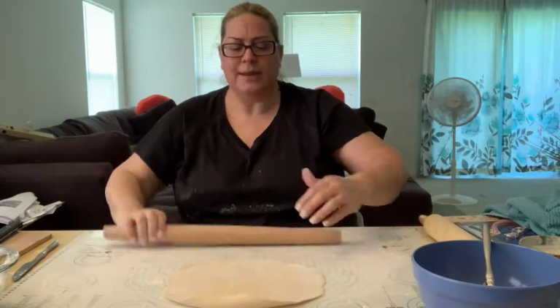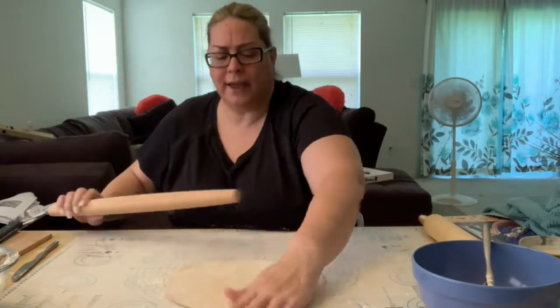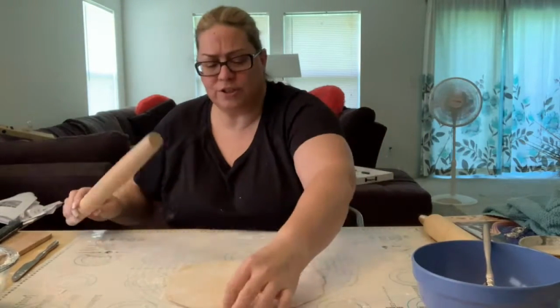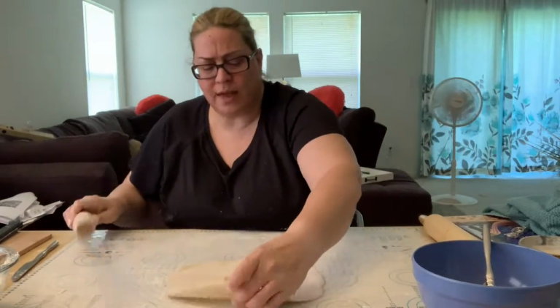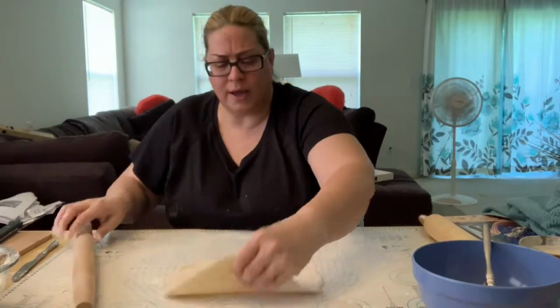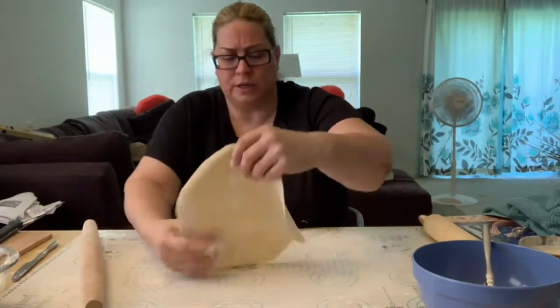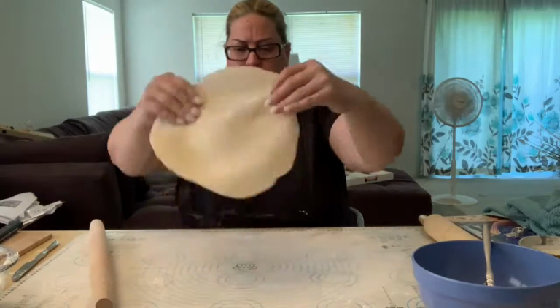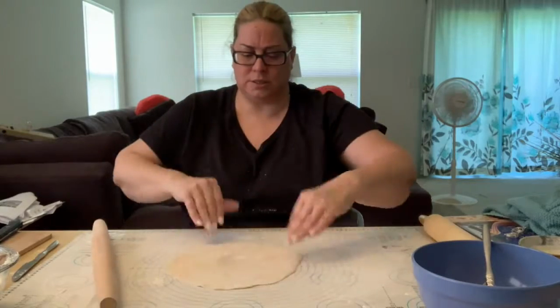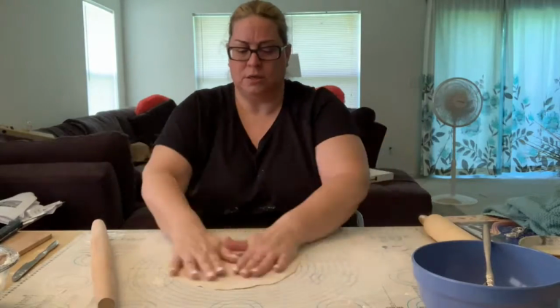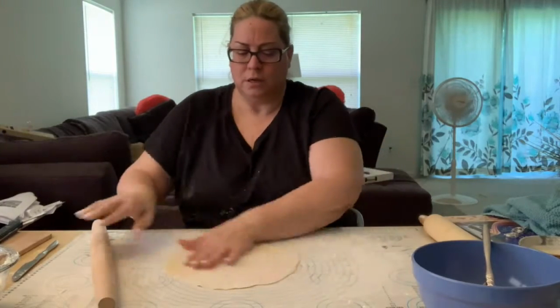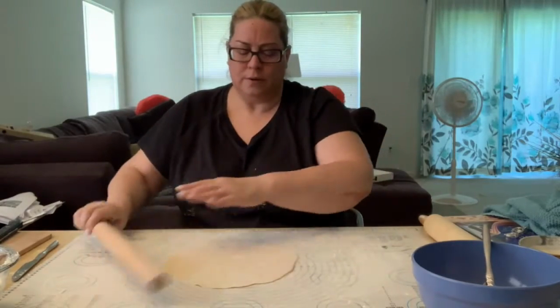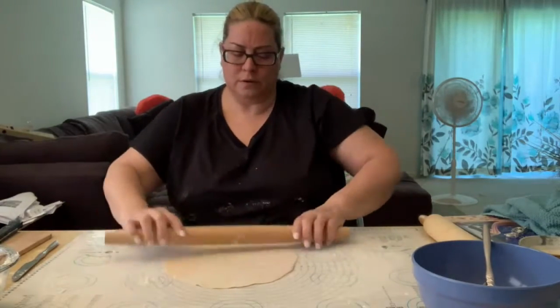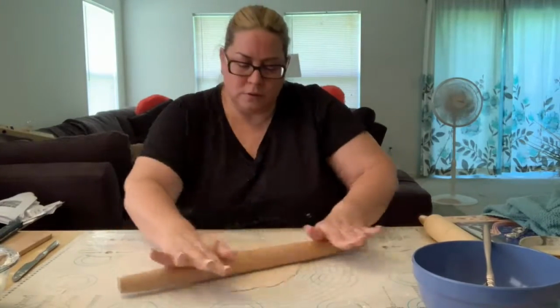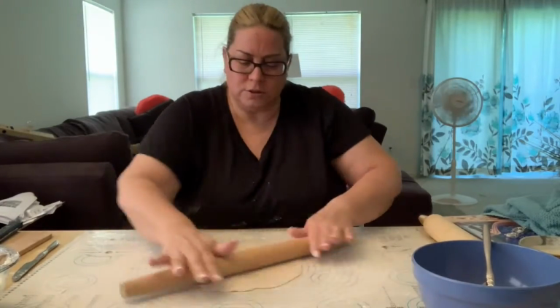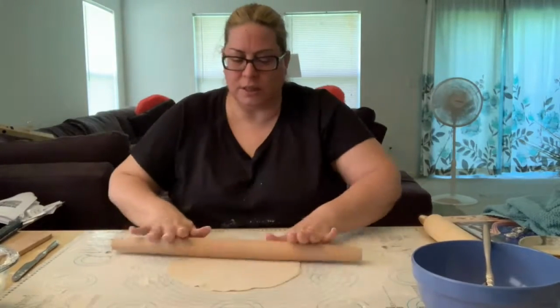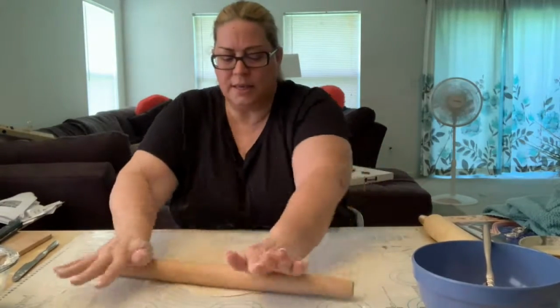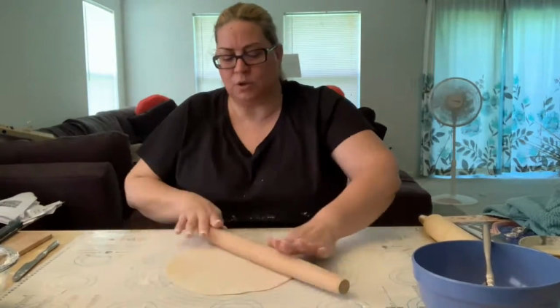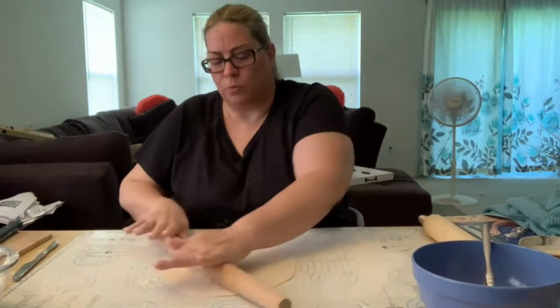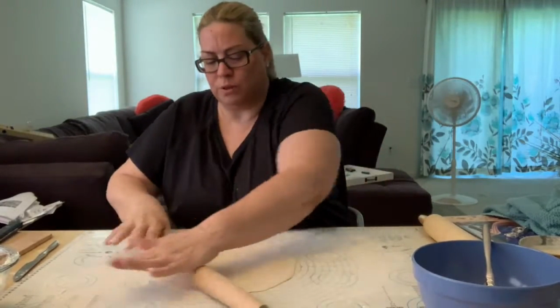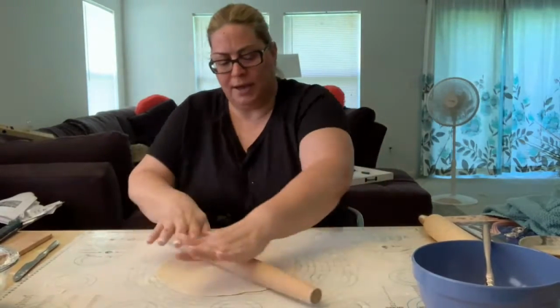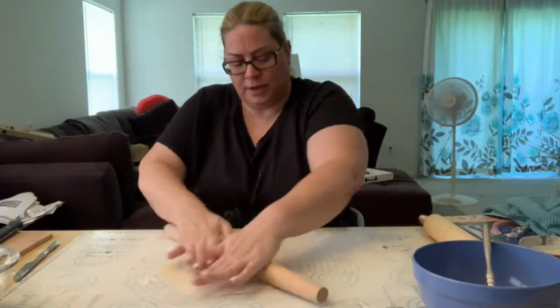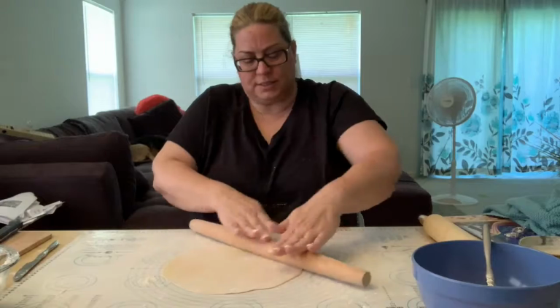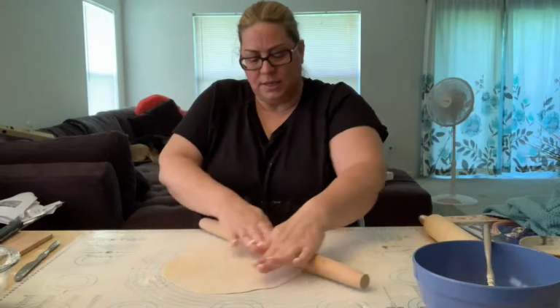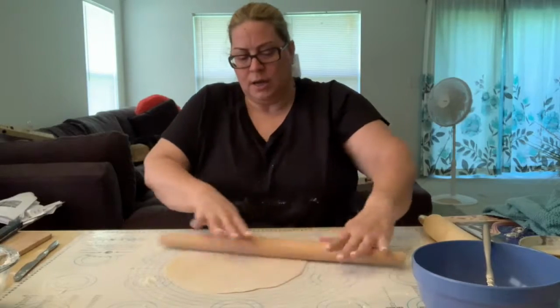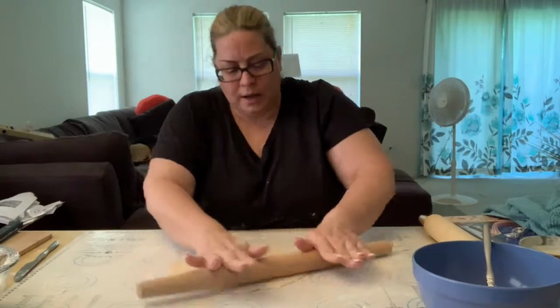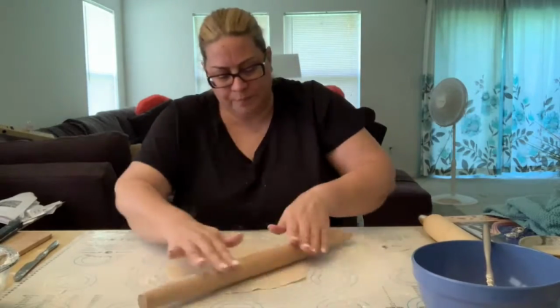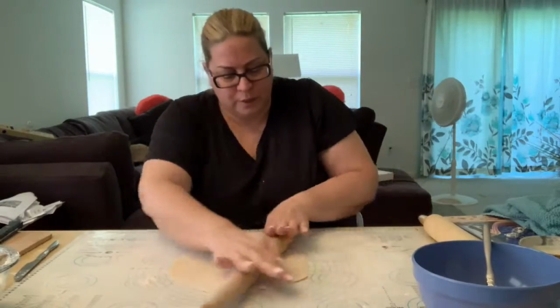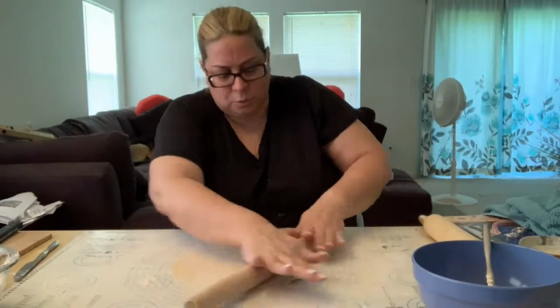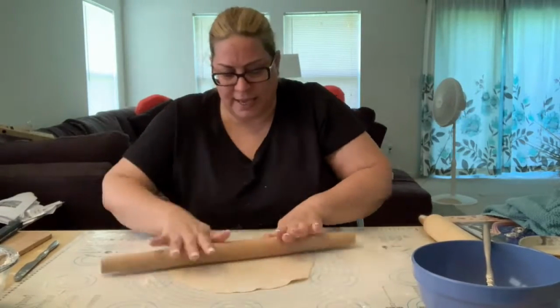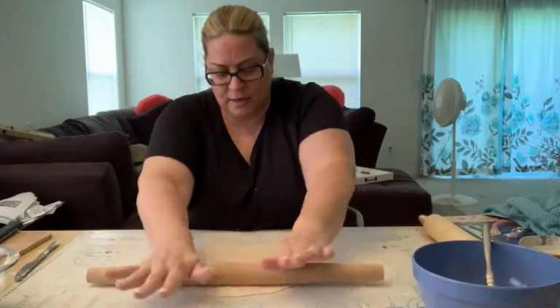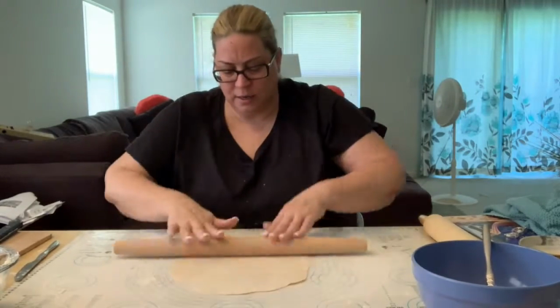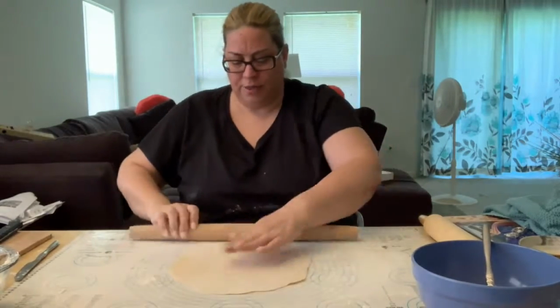Now you don't have to do it that way. You can just do it like this, the way you would with a pie crust. You just want to get it thin.